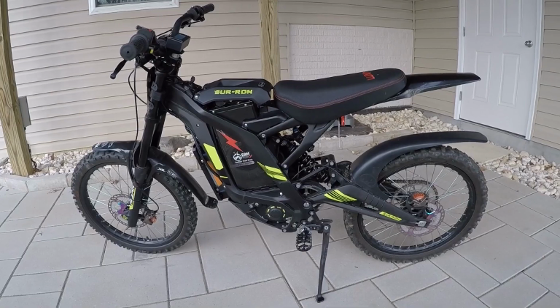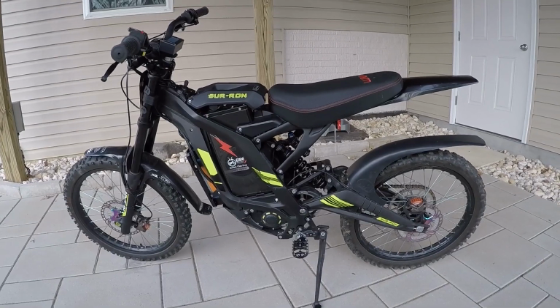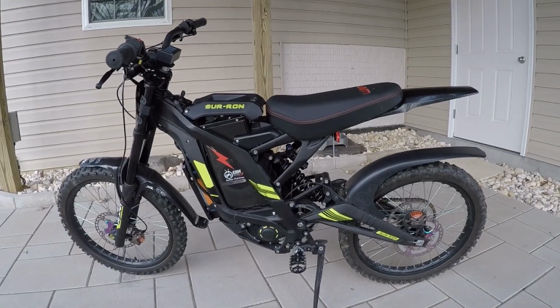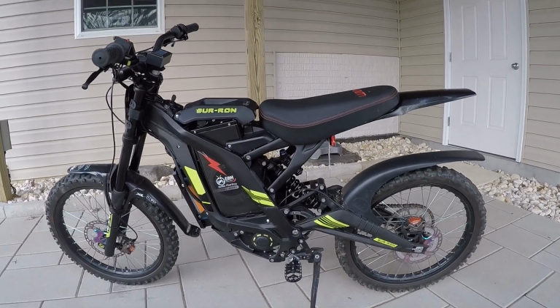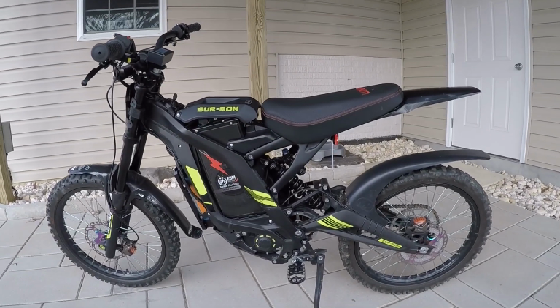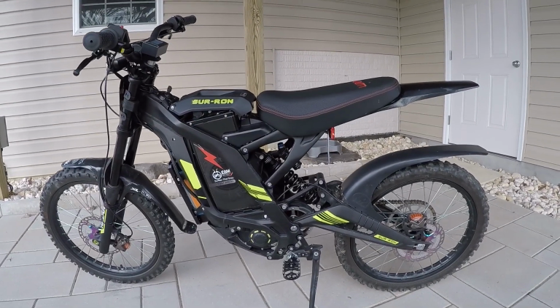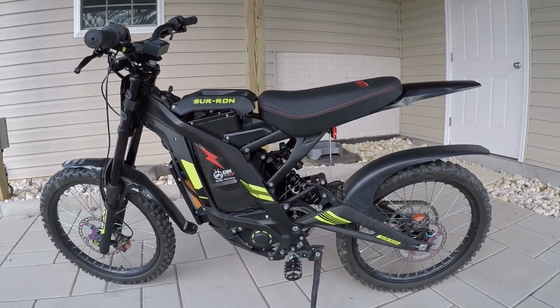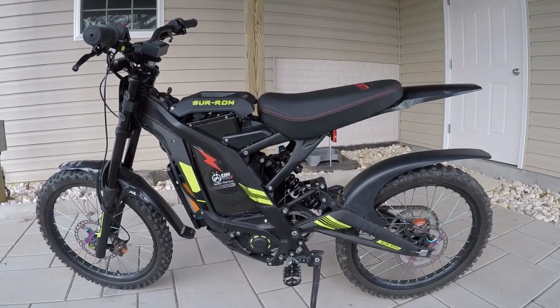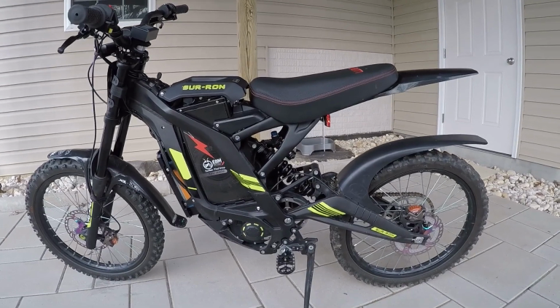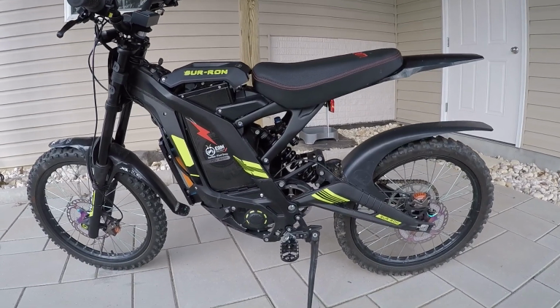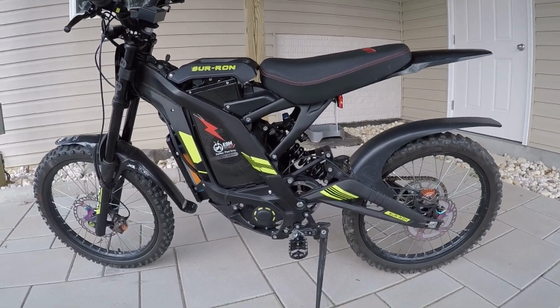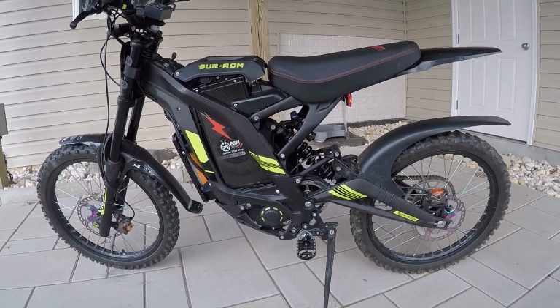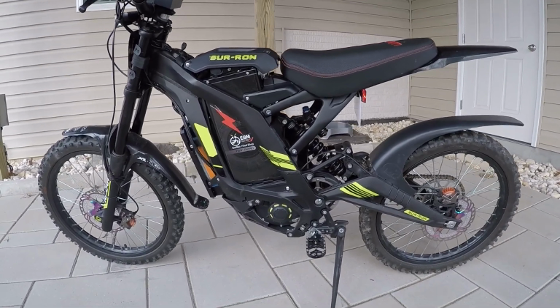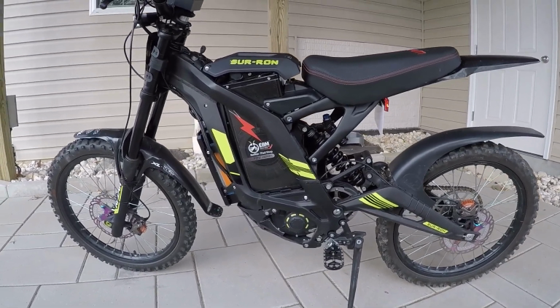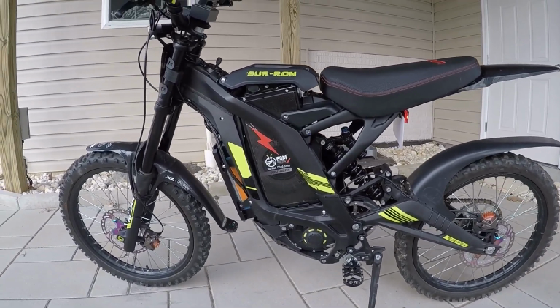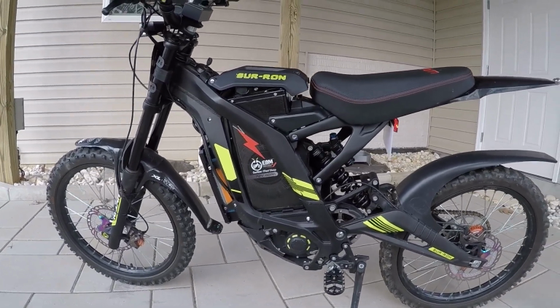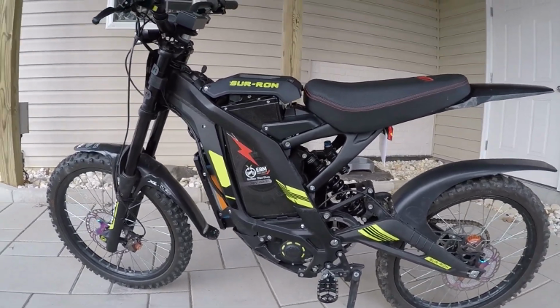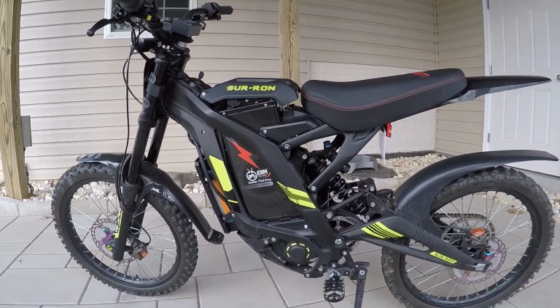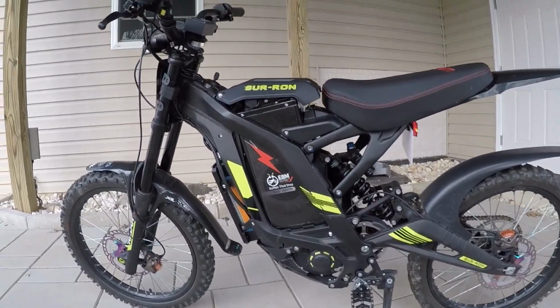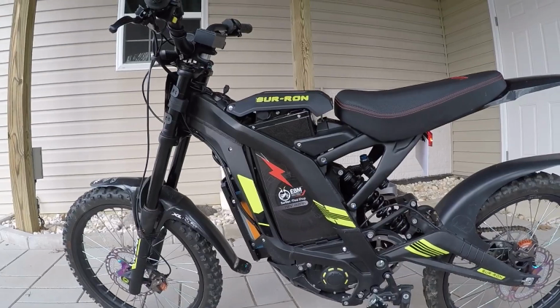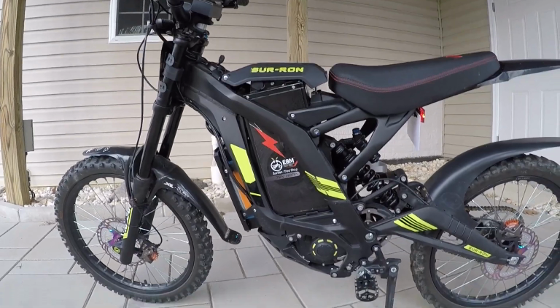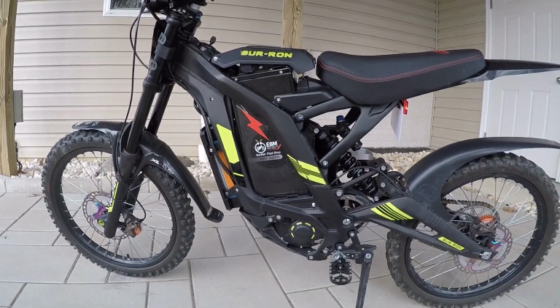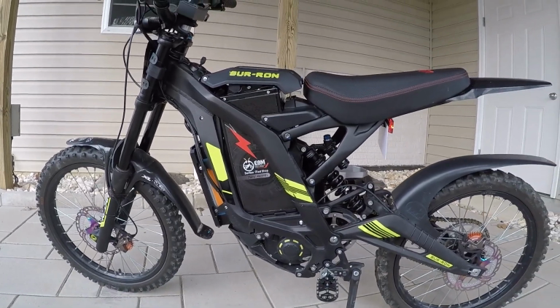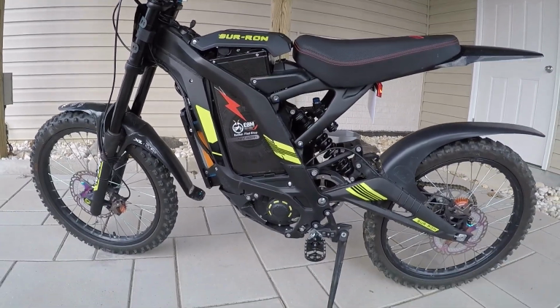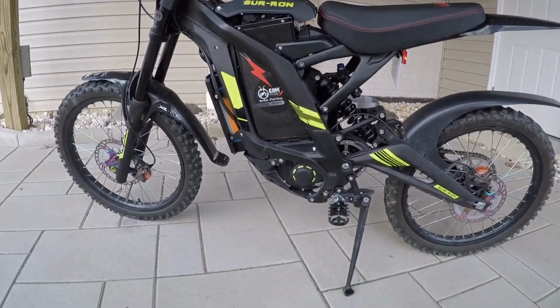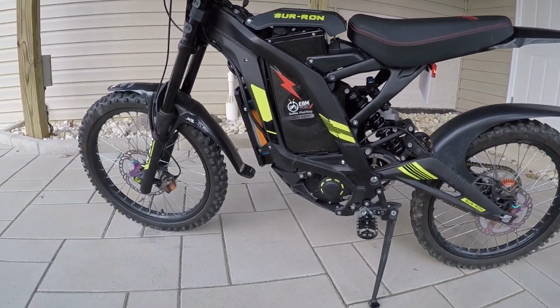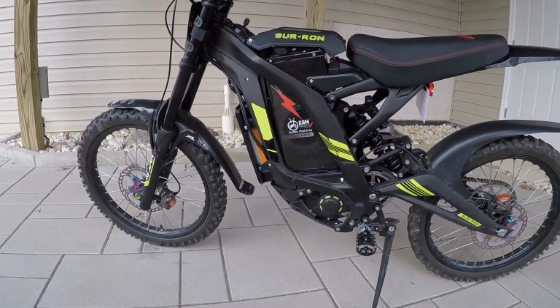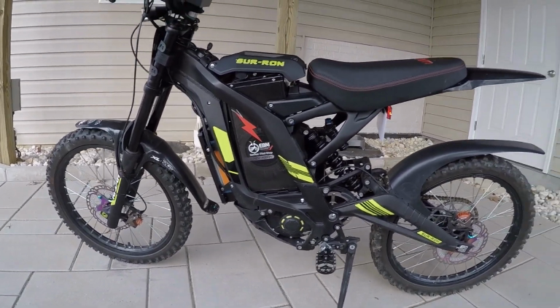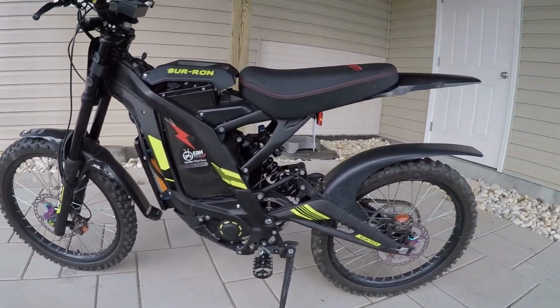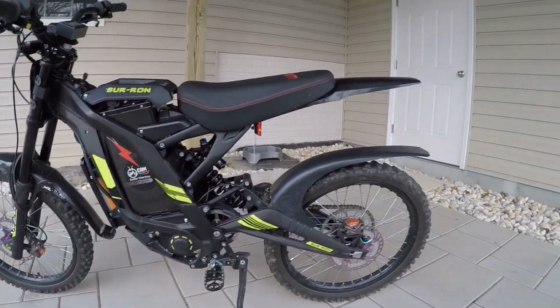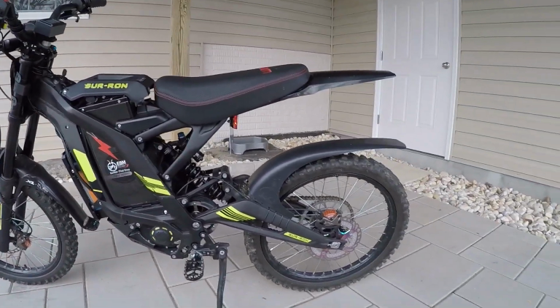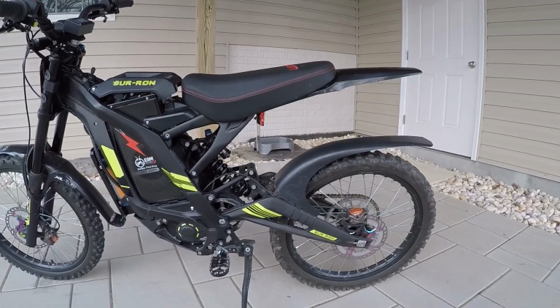What's up guys? HV here. Just wanted to go over my Siron build real quick. EBMX 72 volt battery, Back 4000. A couple little bling items on it — nothing too crazy.